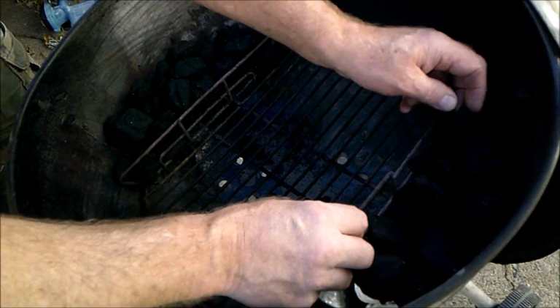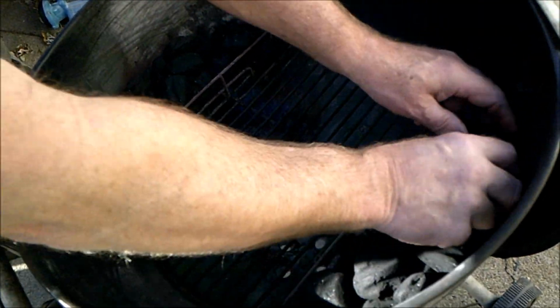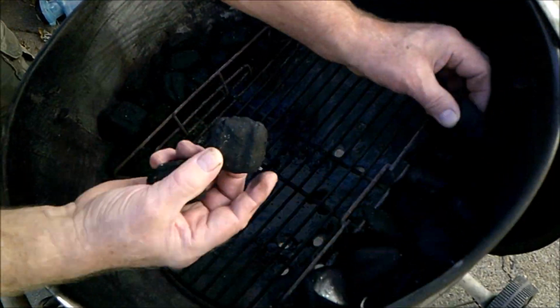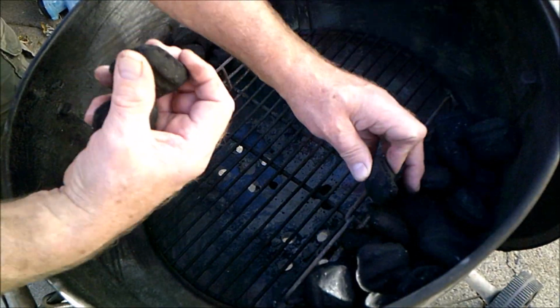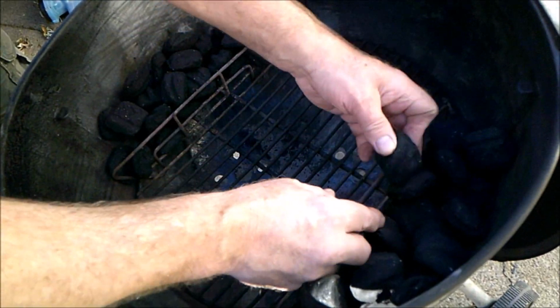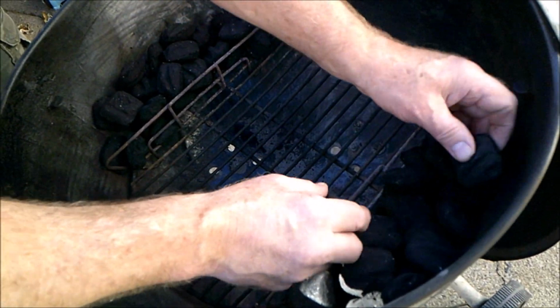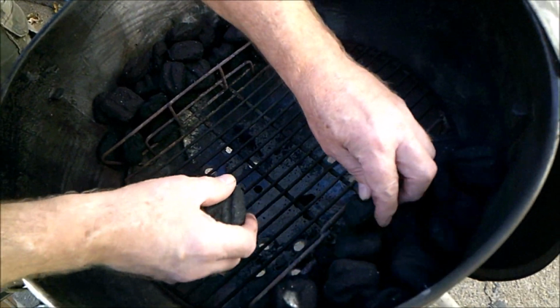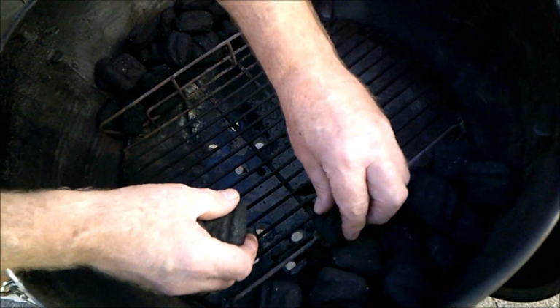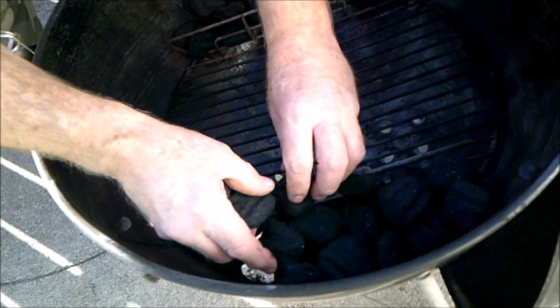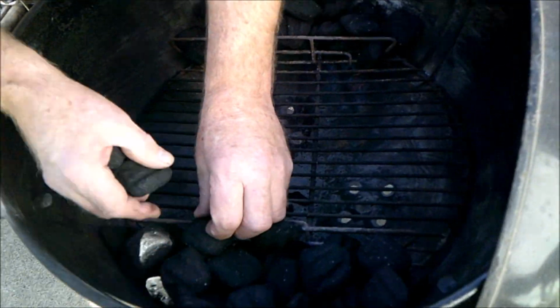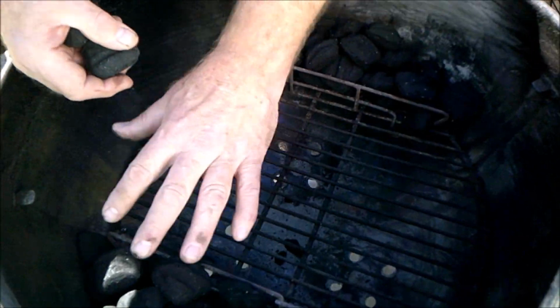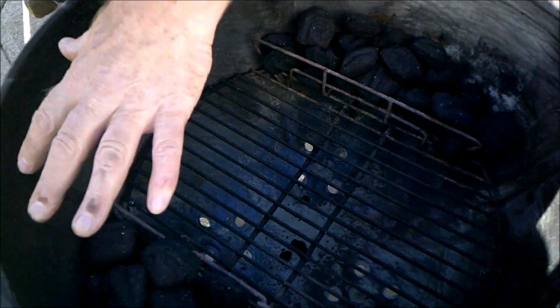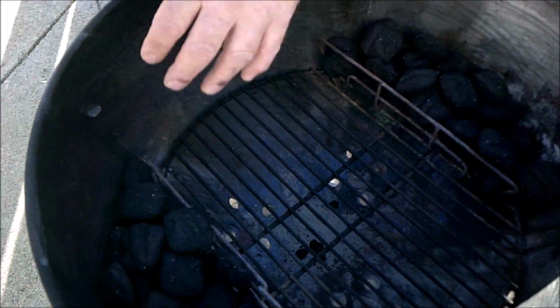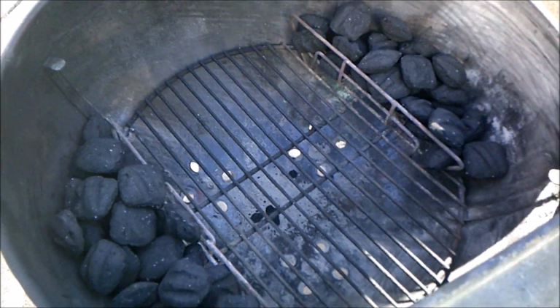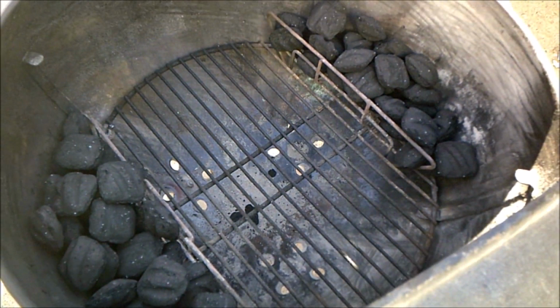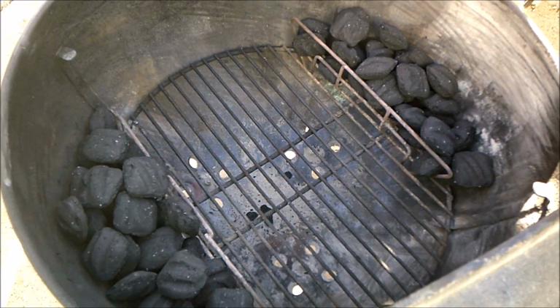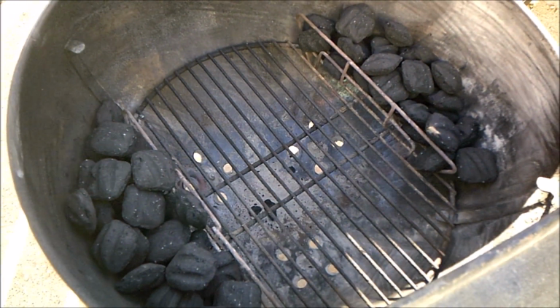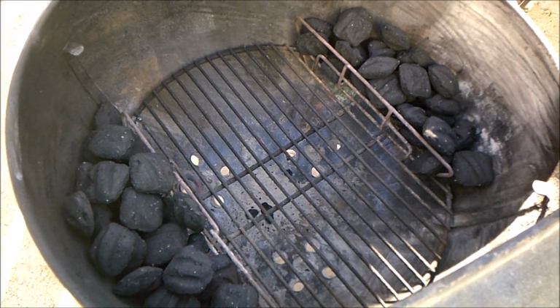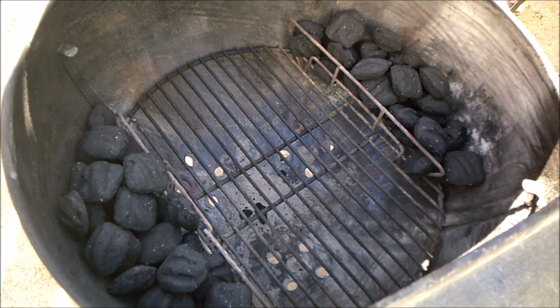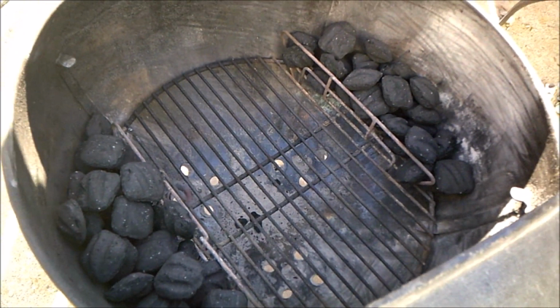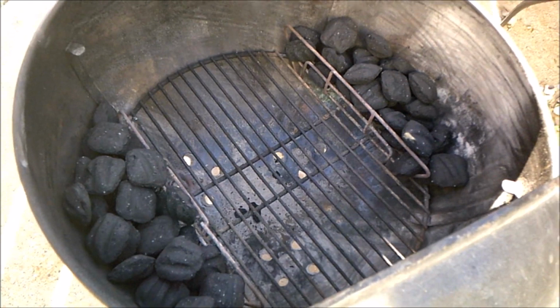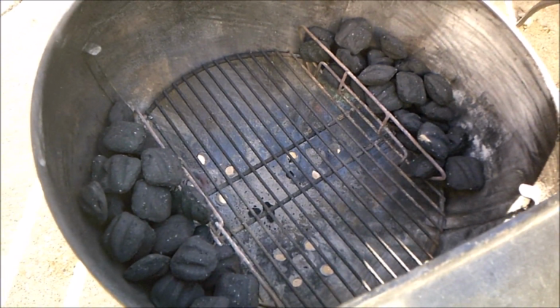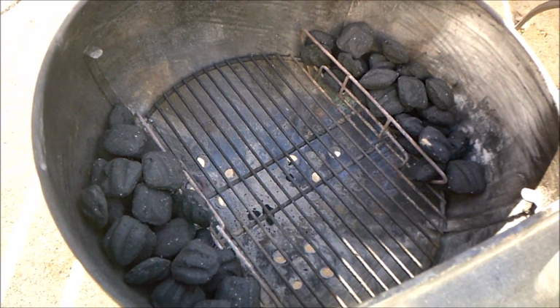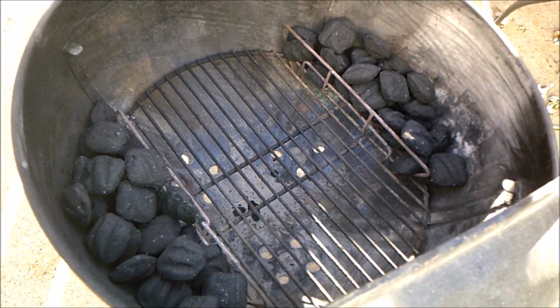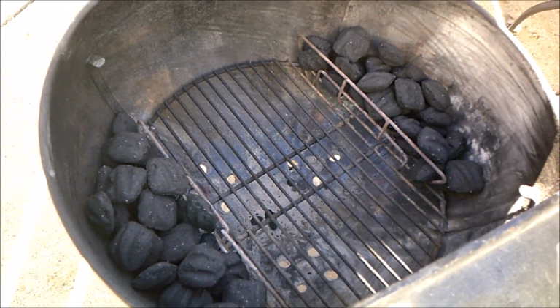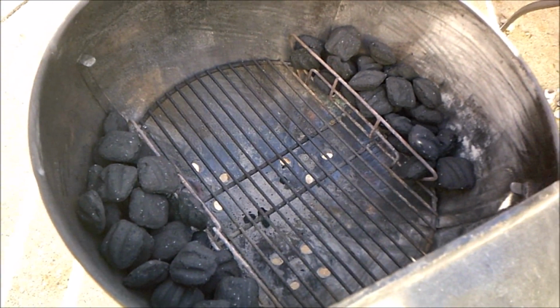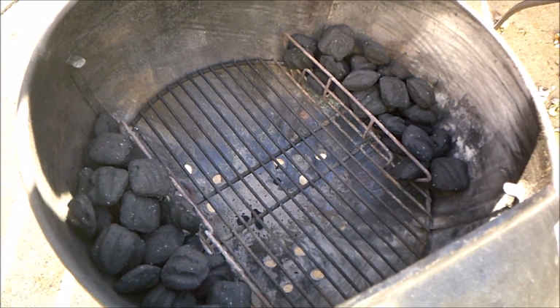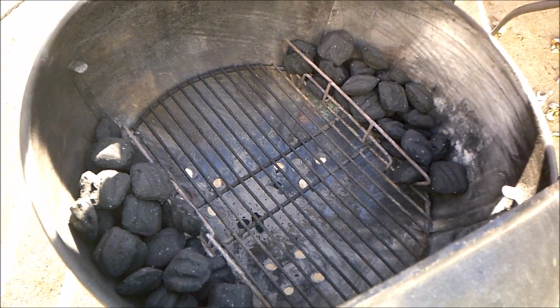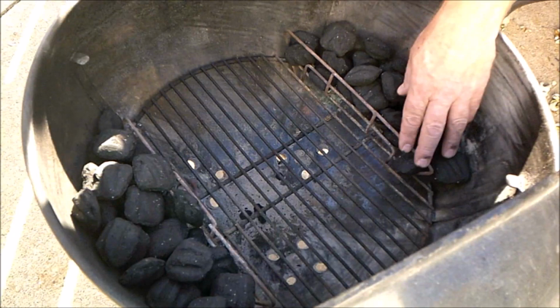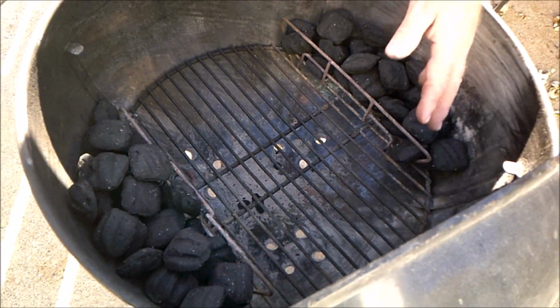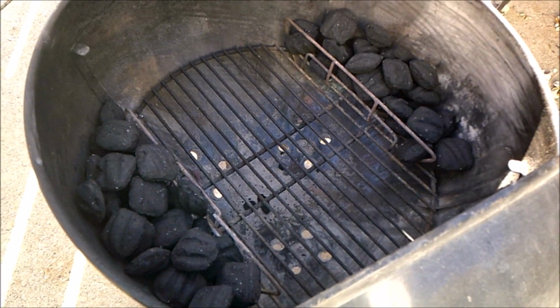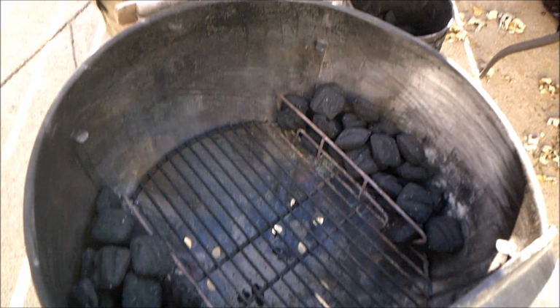I'm going to take a few coals out because I like to add smoker wood. When the coals burn down and get white hot, there'll be room to add some mesquite, which is my favorite, but you can use cherry, oak, hickory, whatever you like.